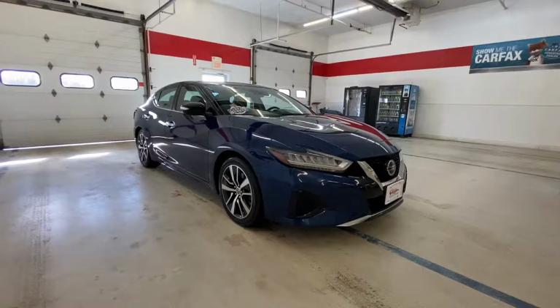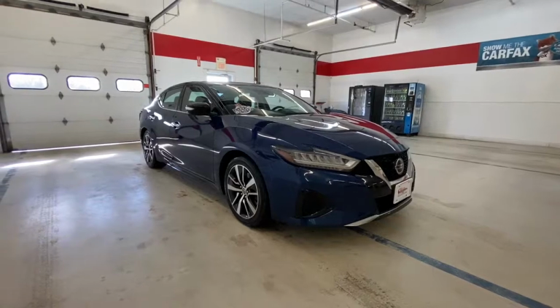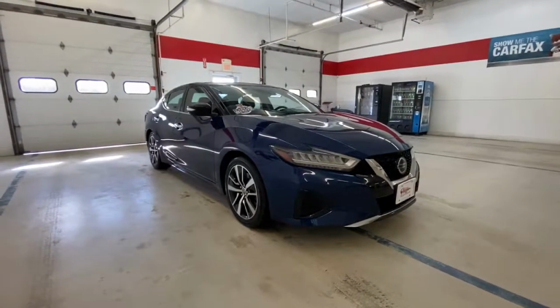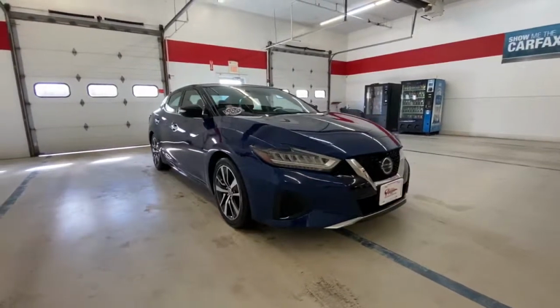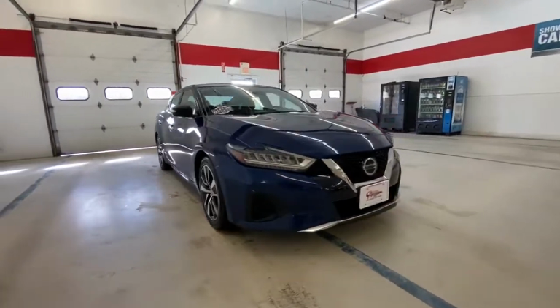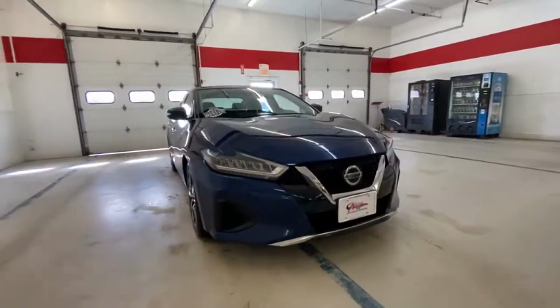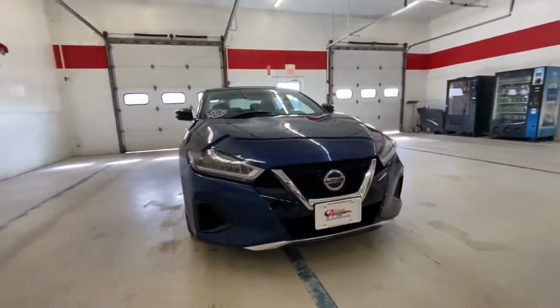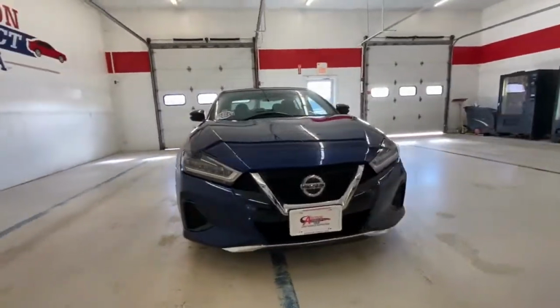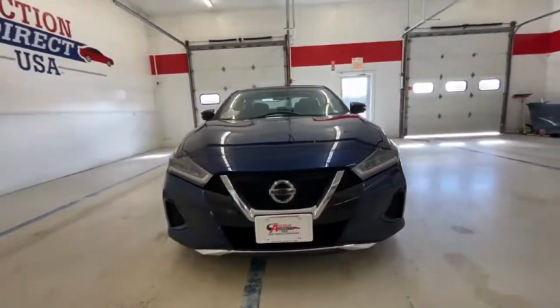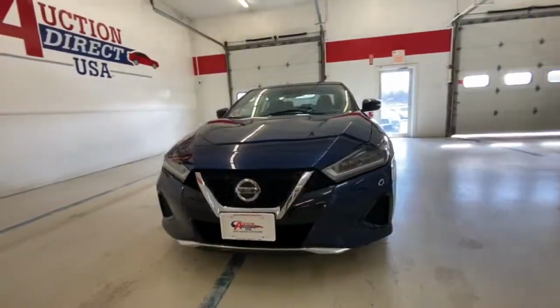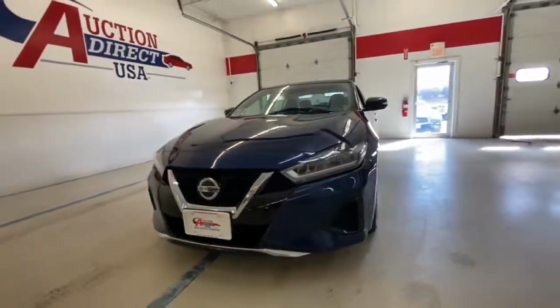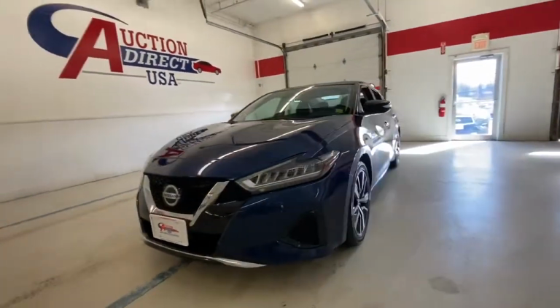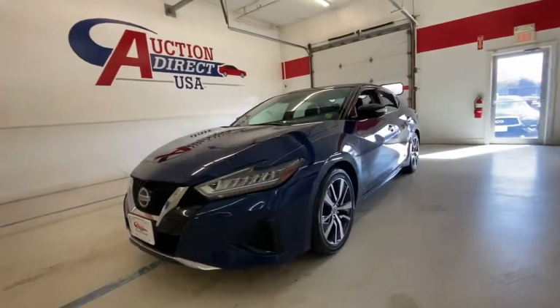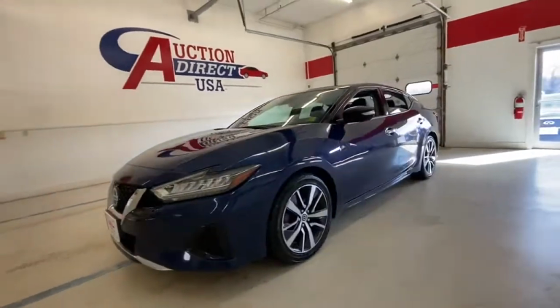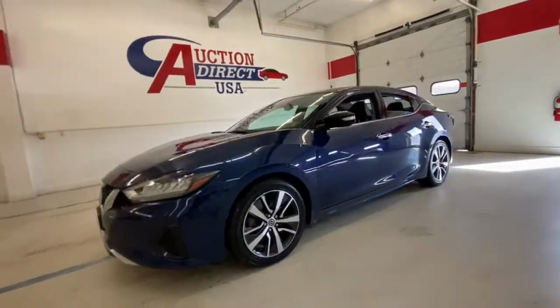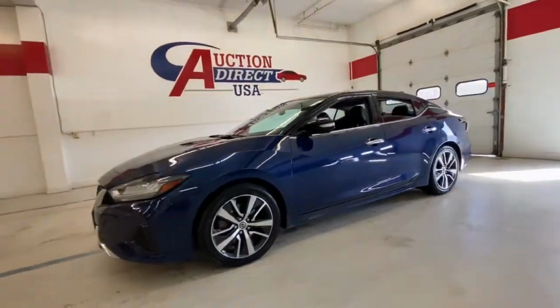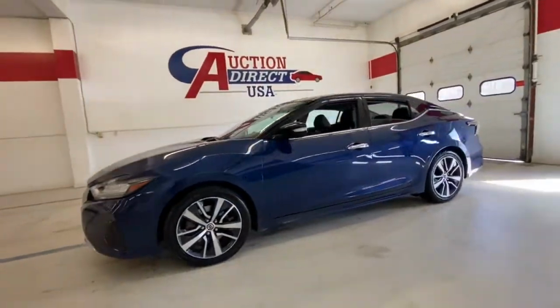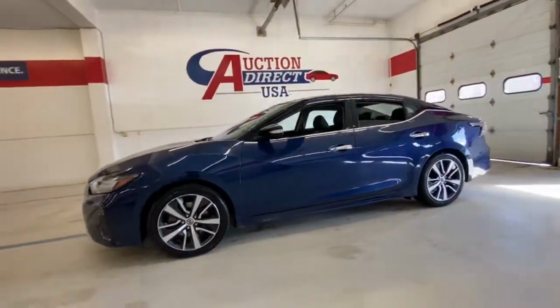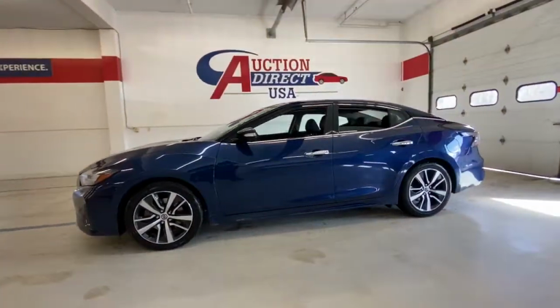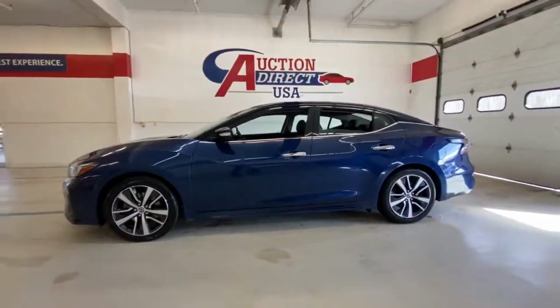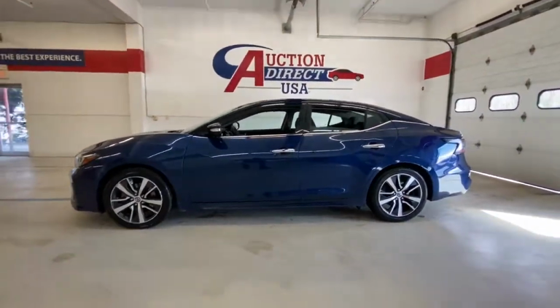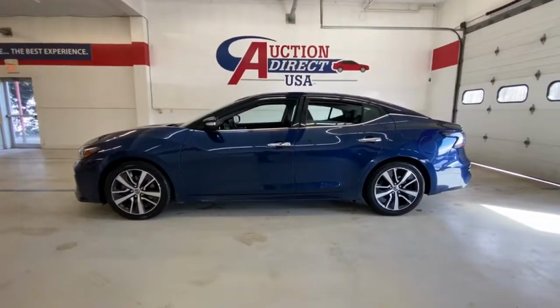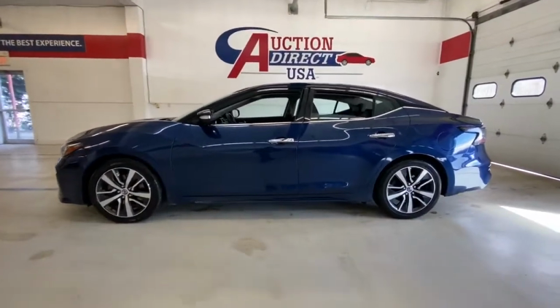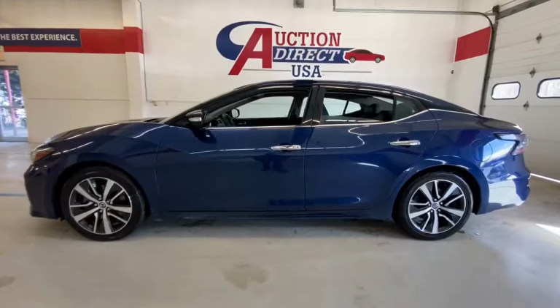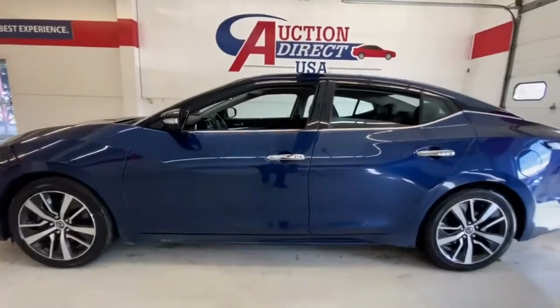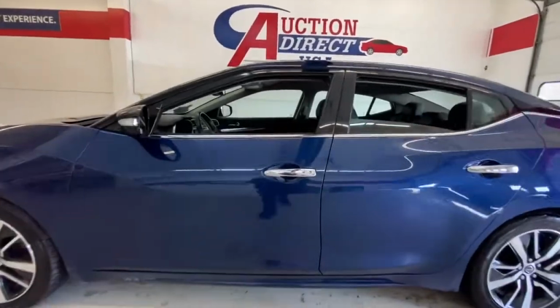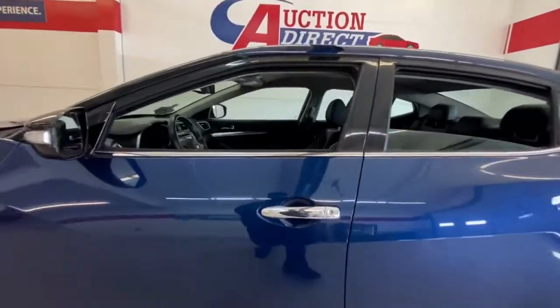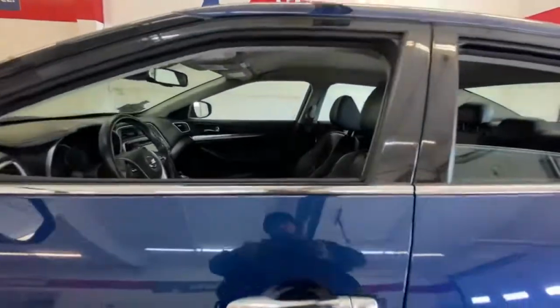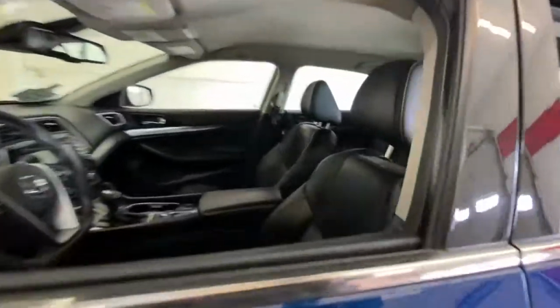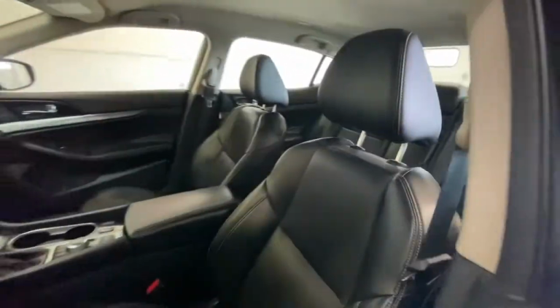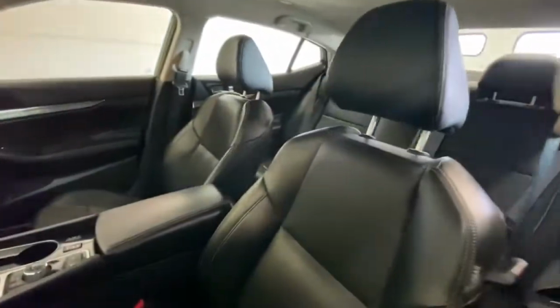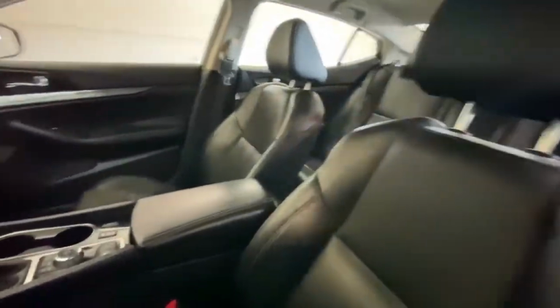Take a moment to check out the 2020 Nissan Maxima. With less than 70,000 miles on the odometer, this vehicle provides excellent value. If you like the thrill of performance, you'll love this powerful Maxima.